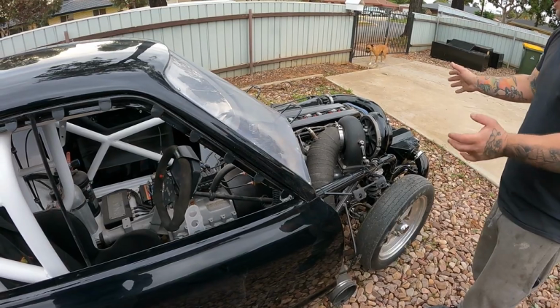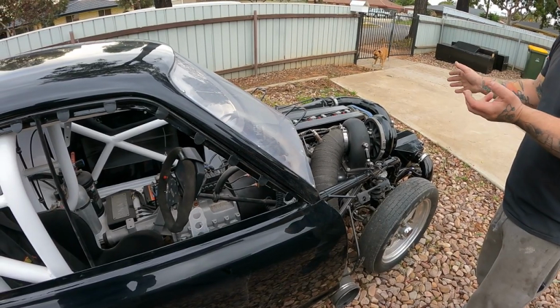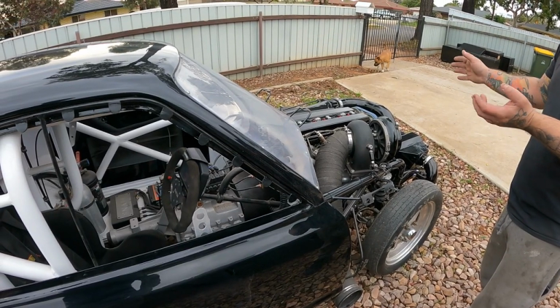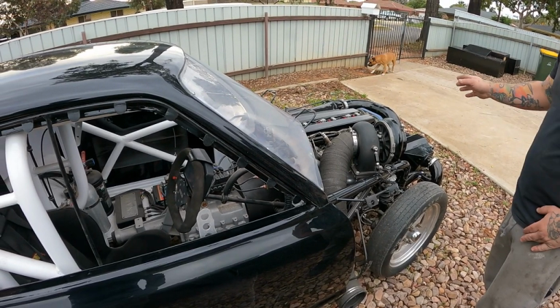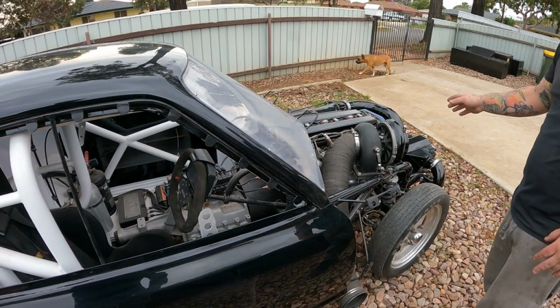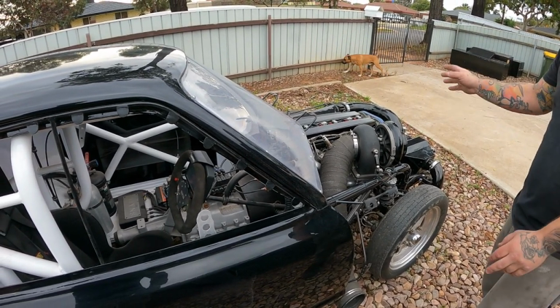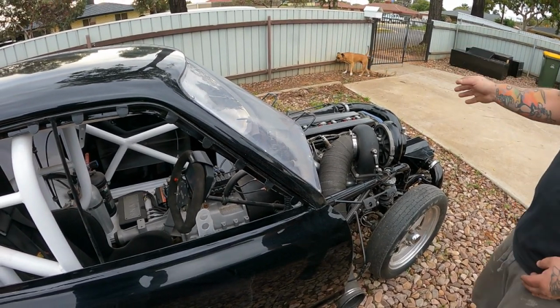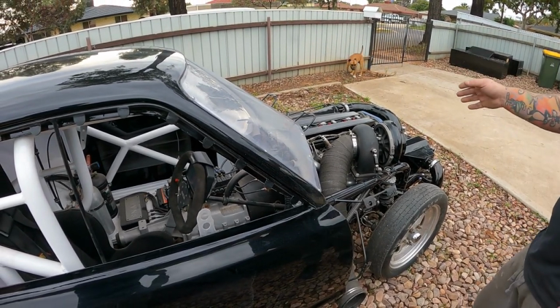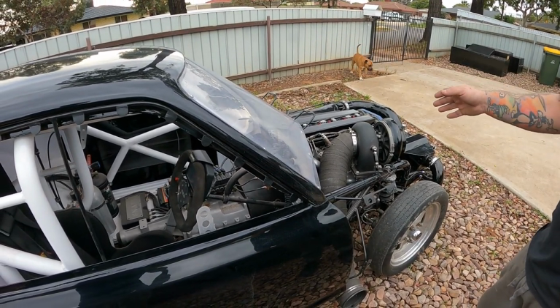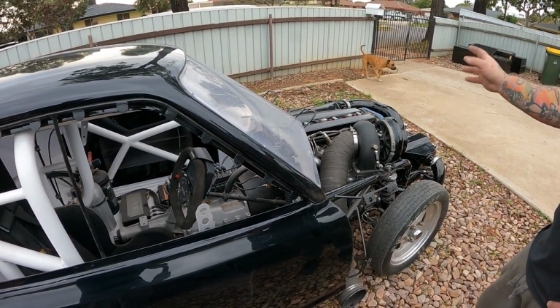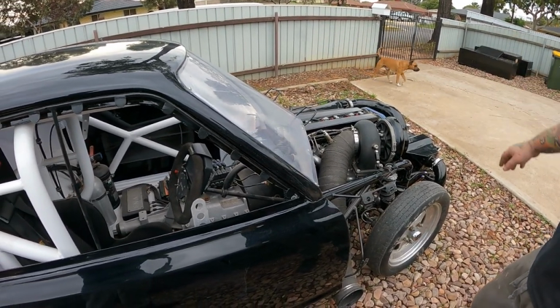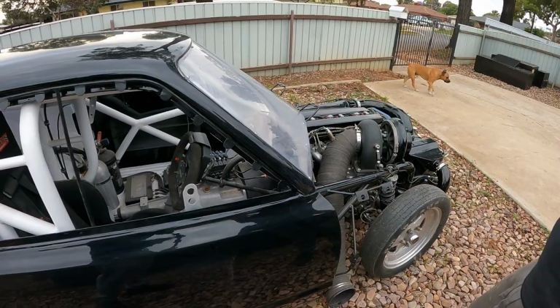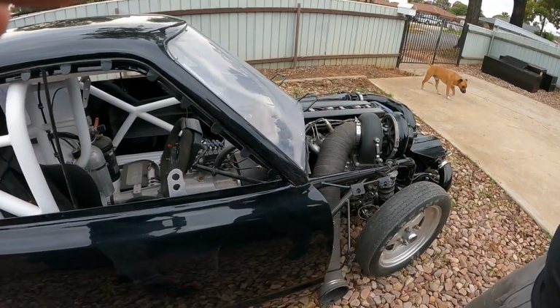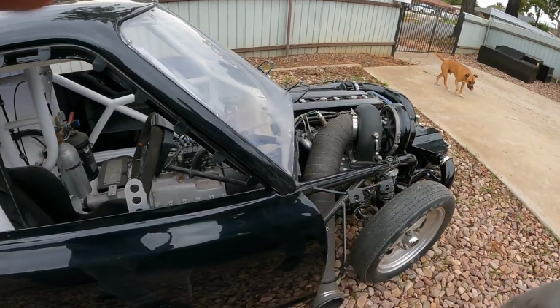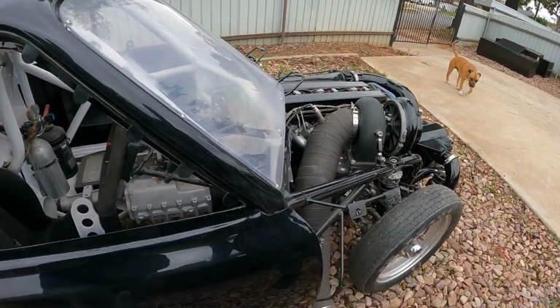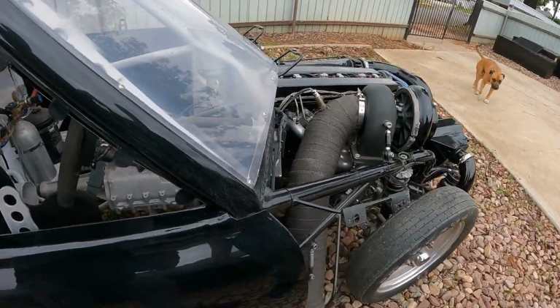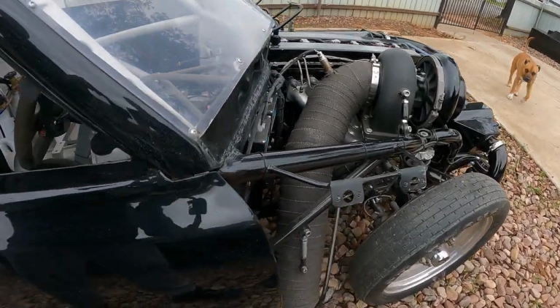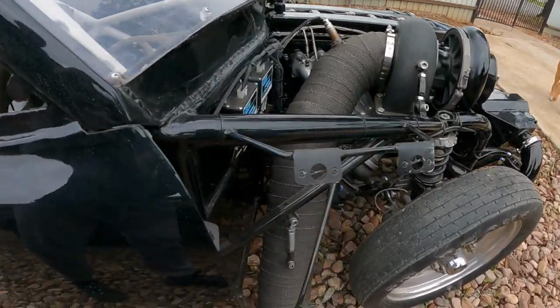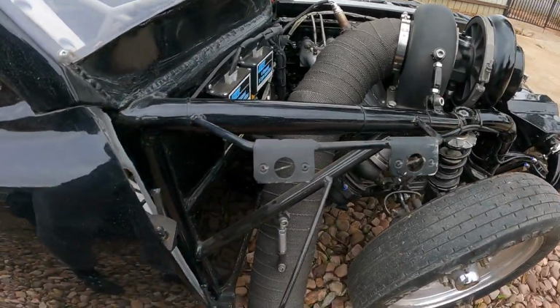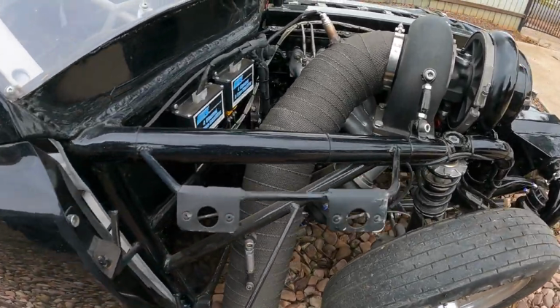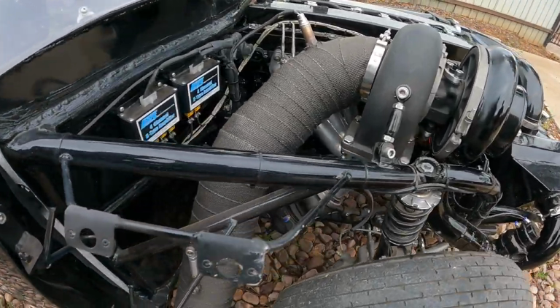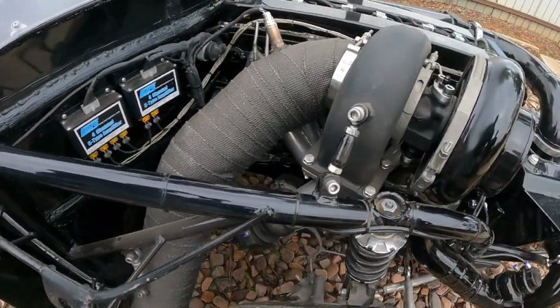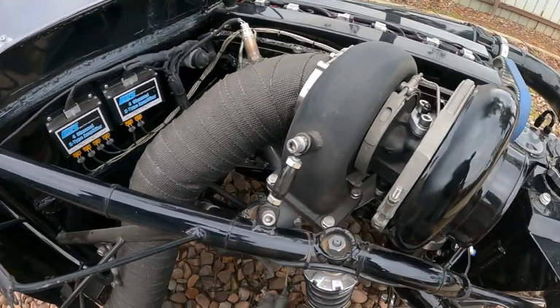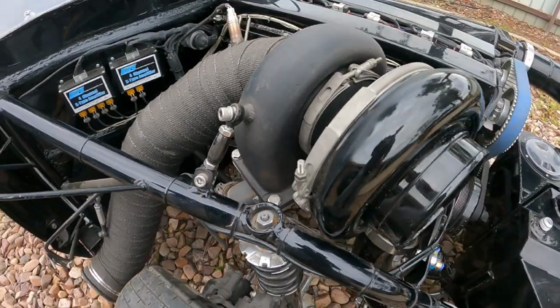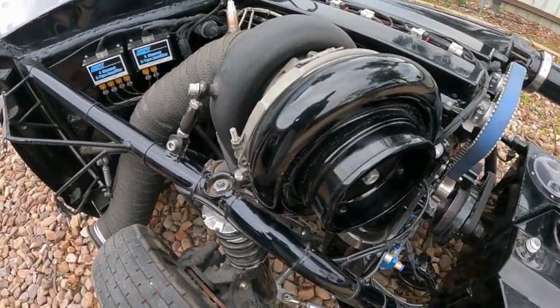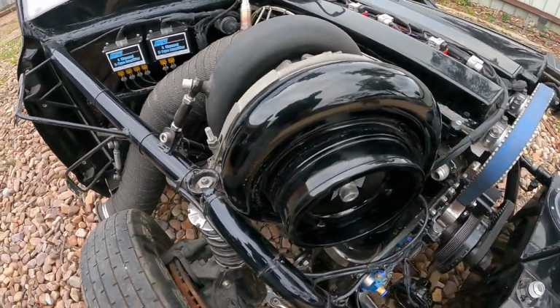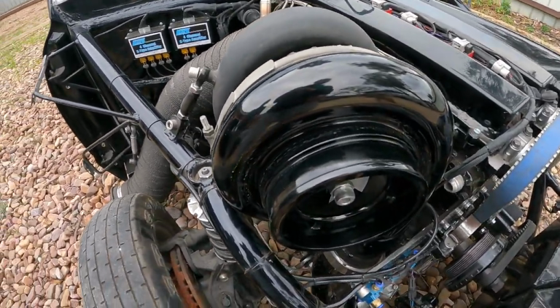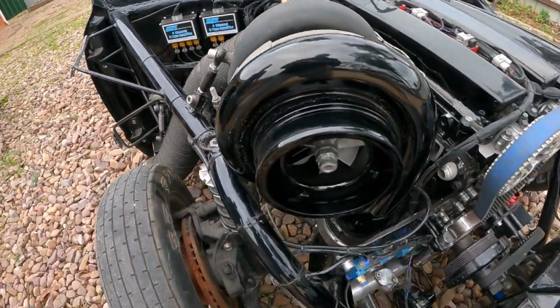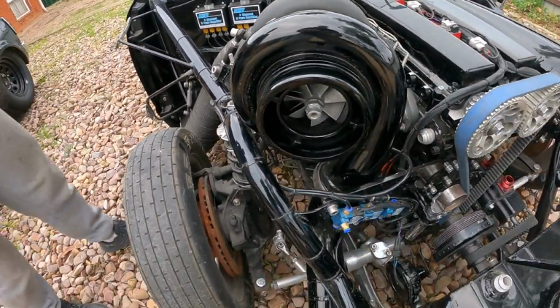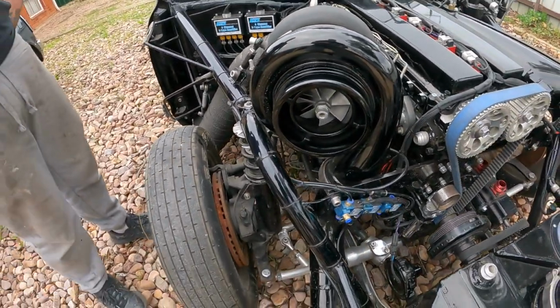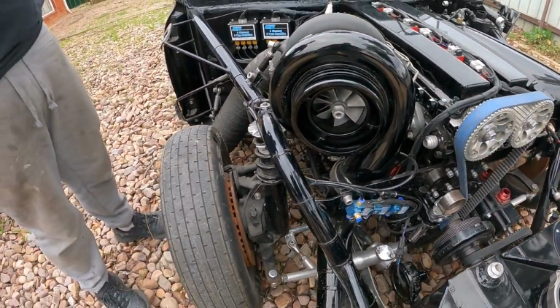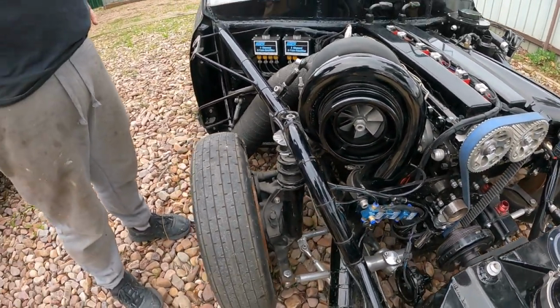This one here is the big money maker though — this one here is where everything started. Really impressed with this one. This is the car you never get rid of.